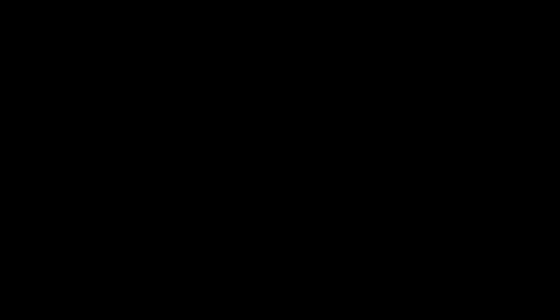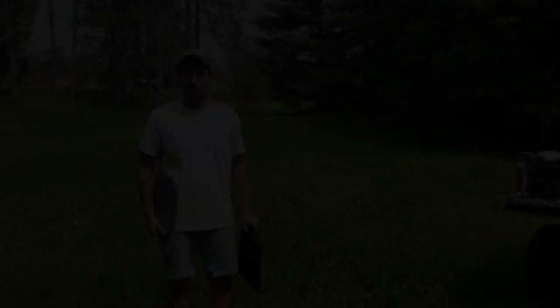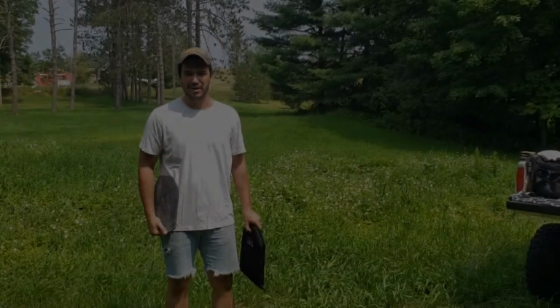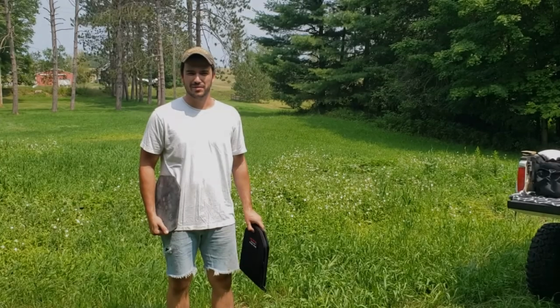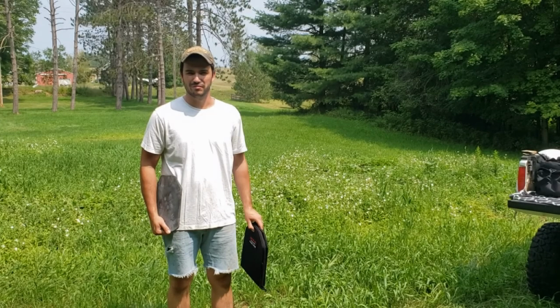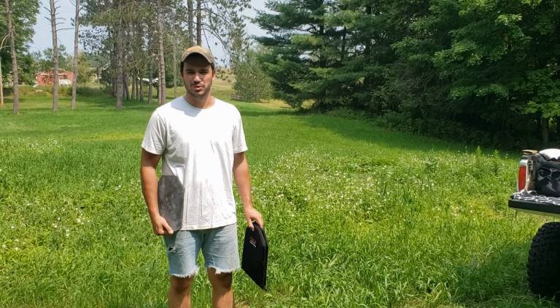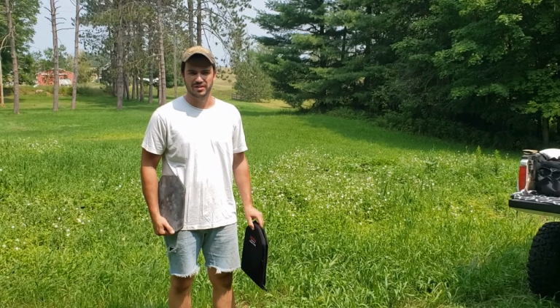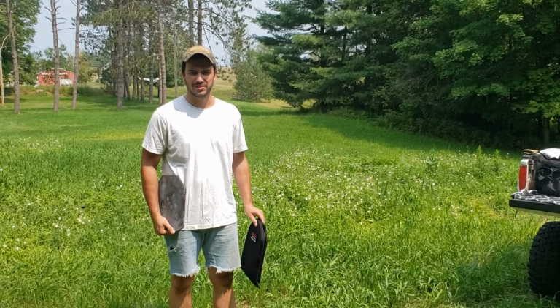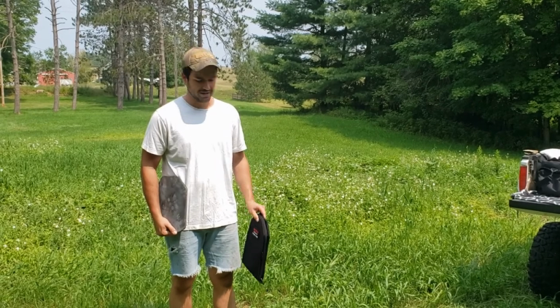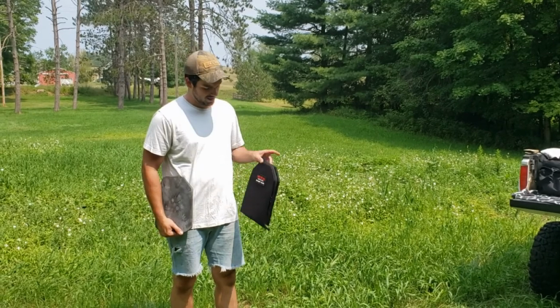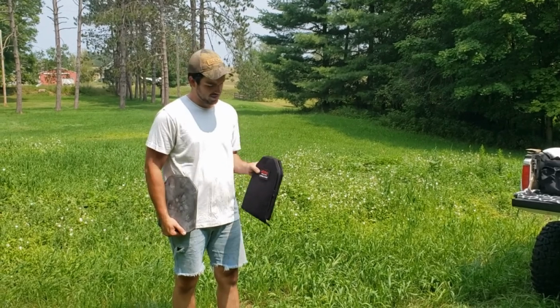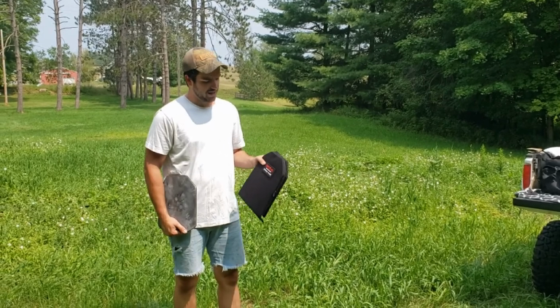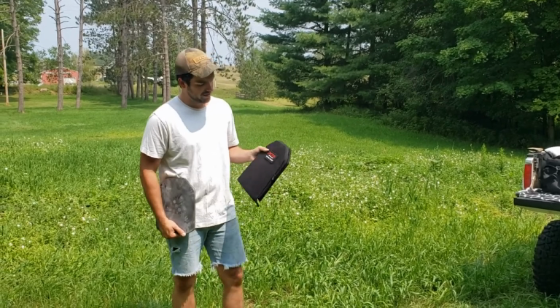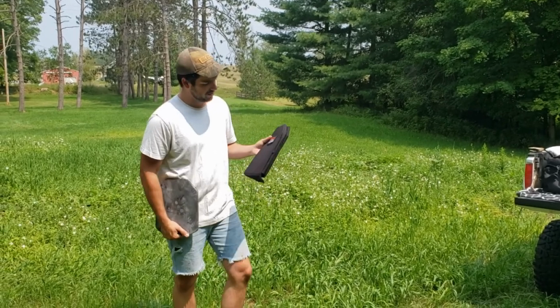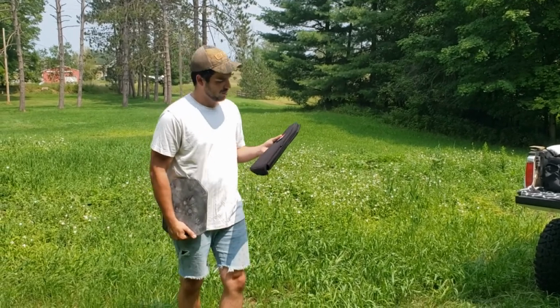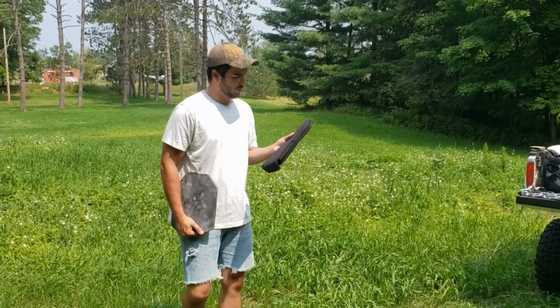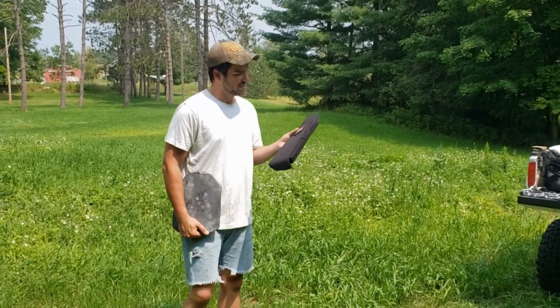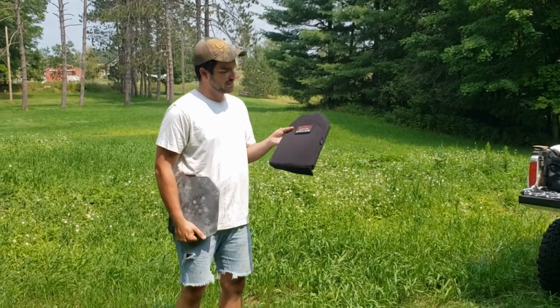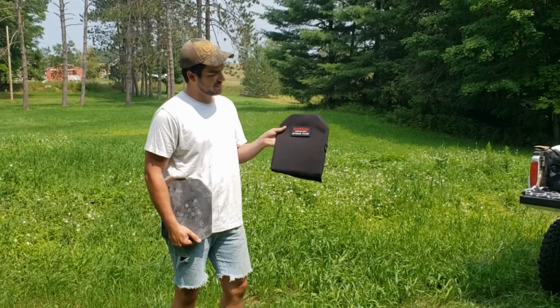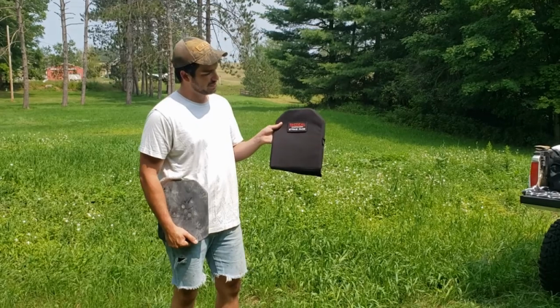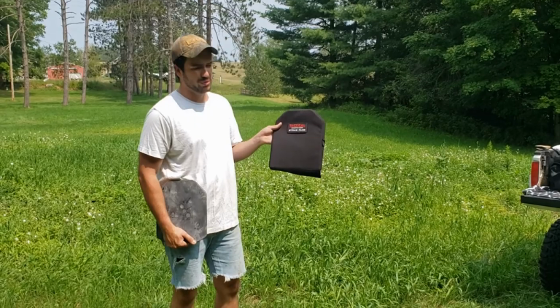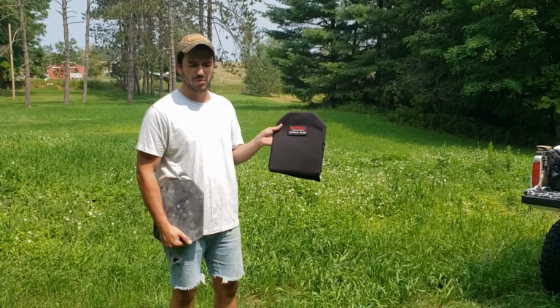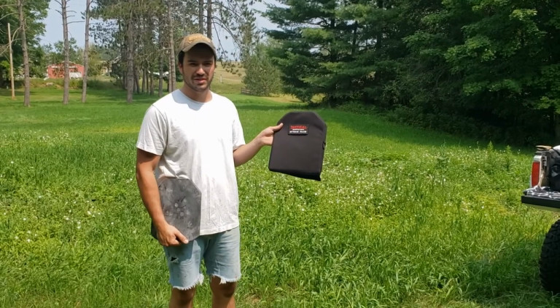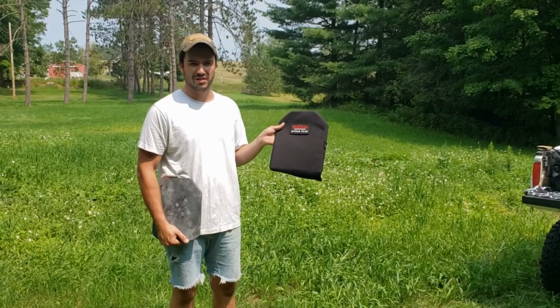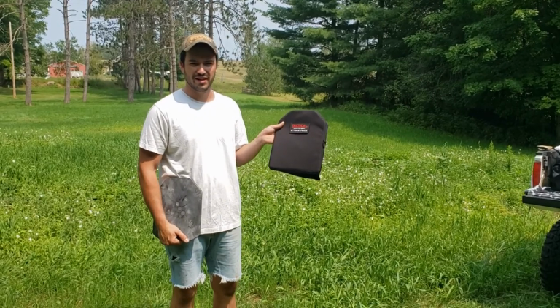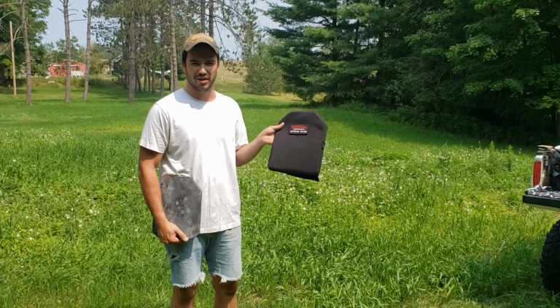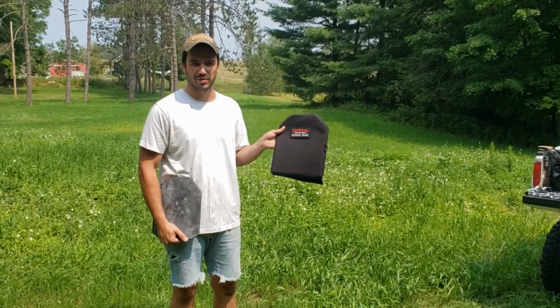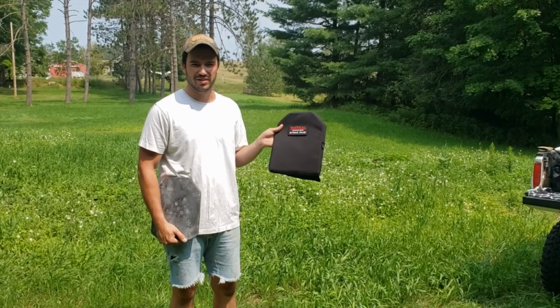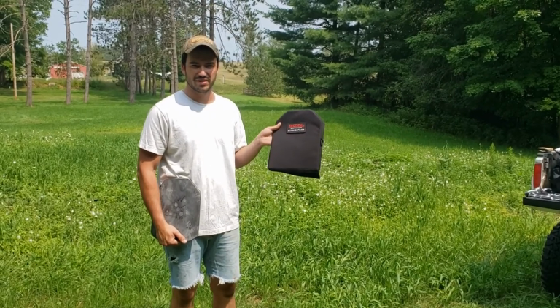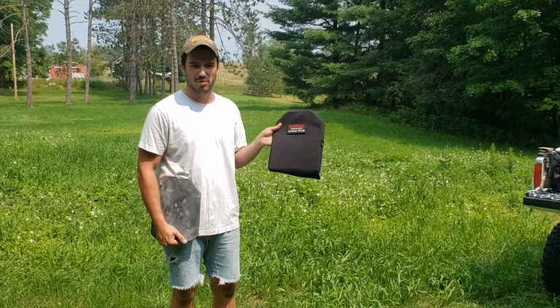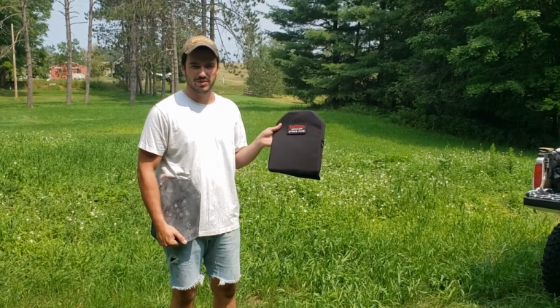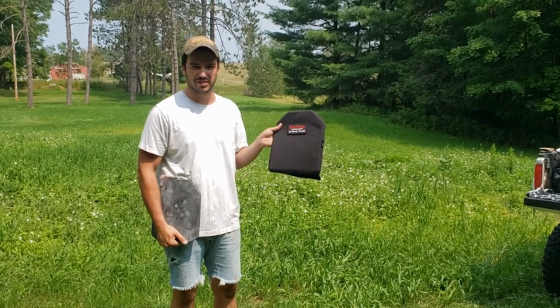Welcome back. Thank you for joining us. Today we'll be testing this Tactical Scorpion Gear Aramid spall sleeve.